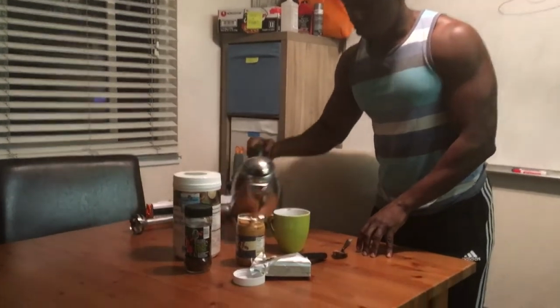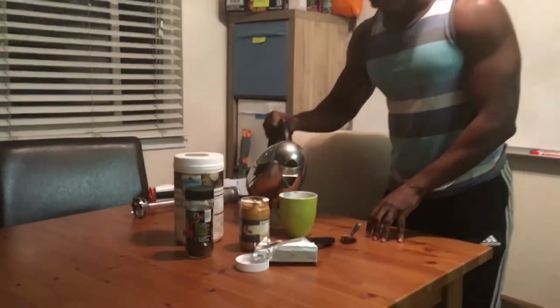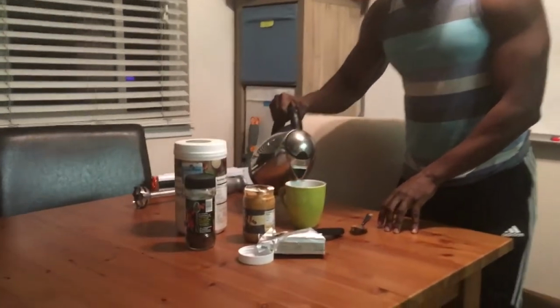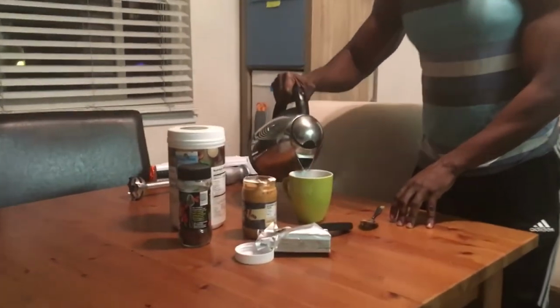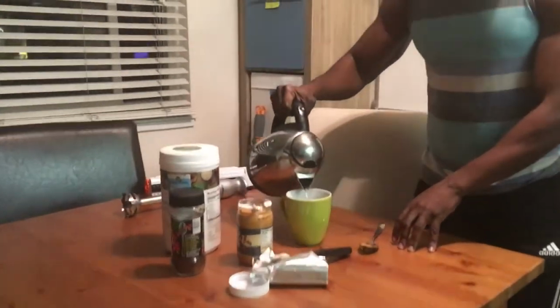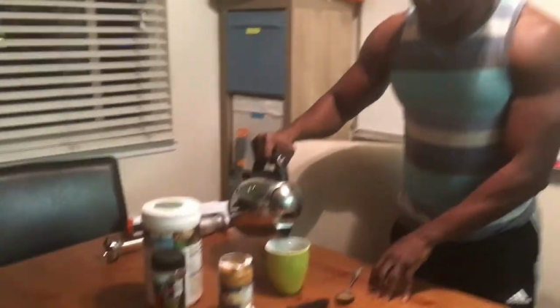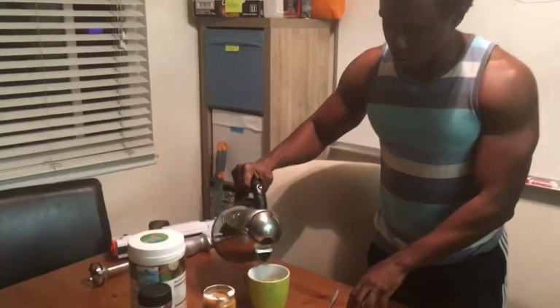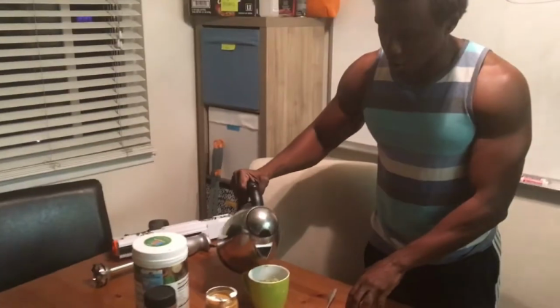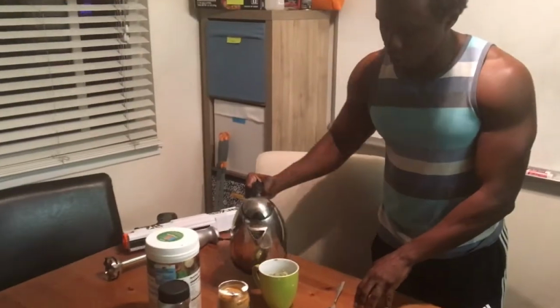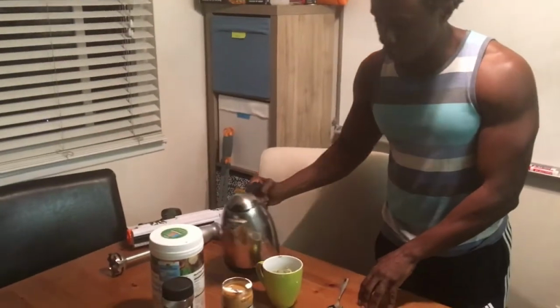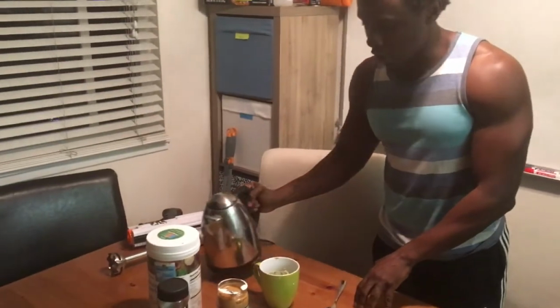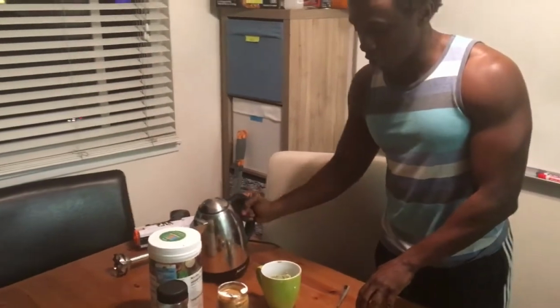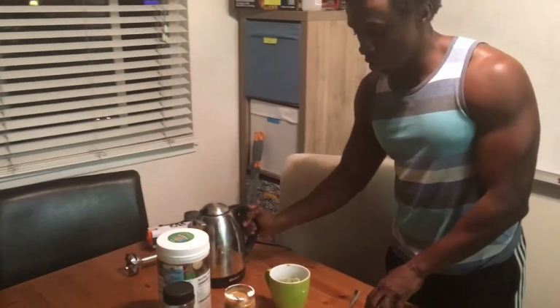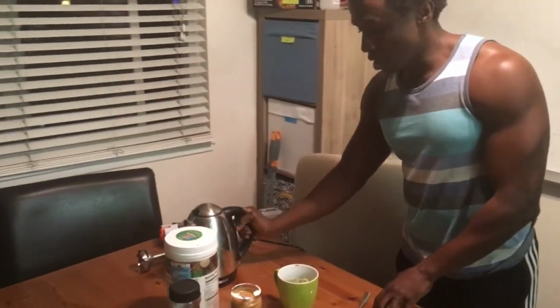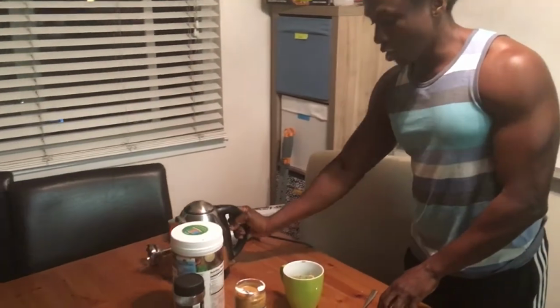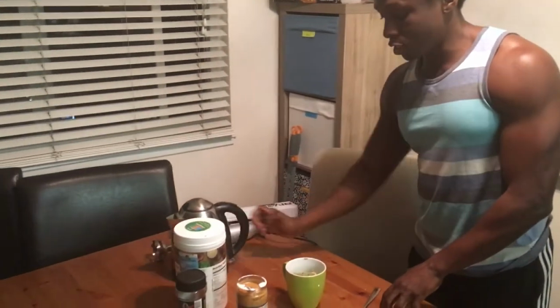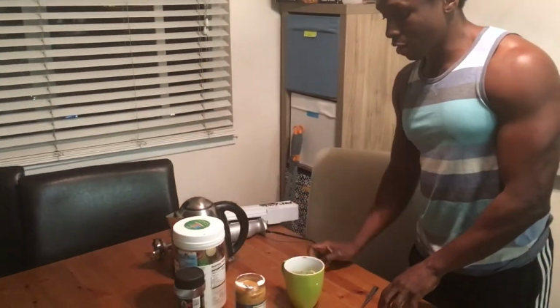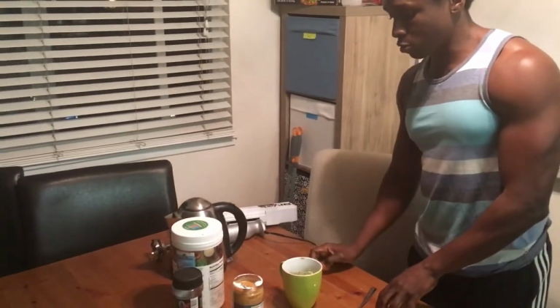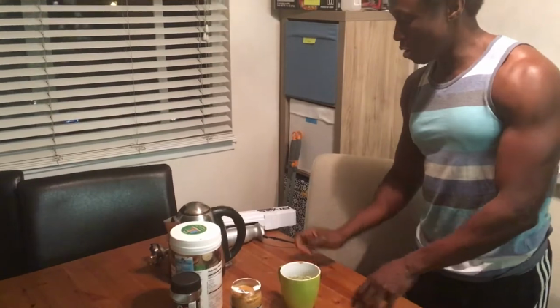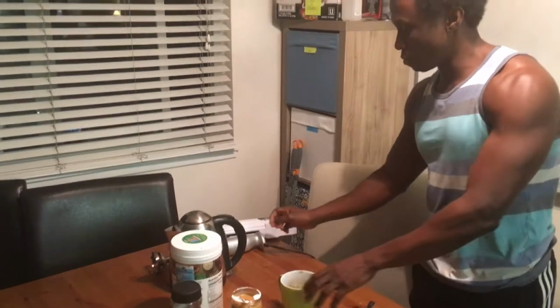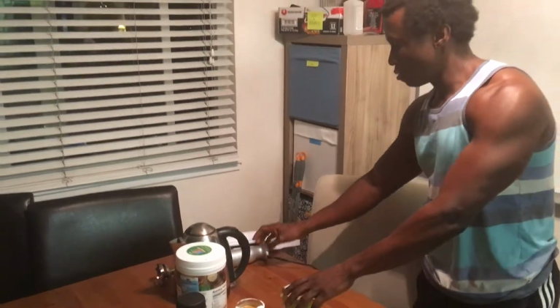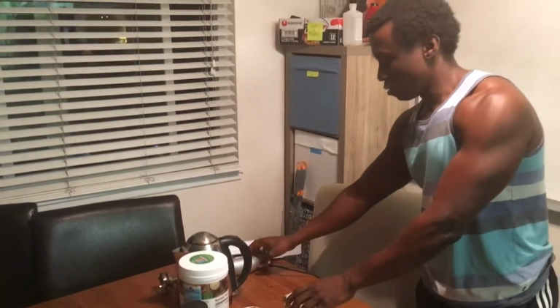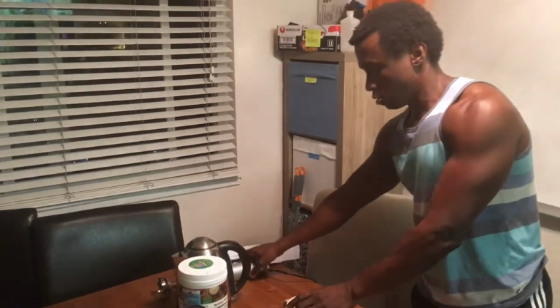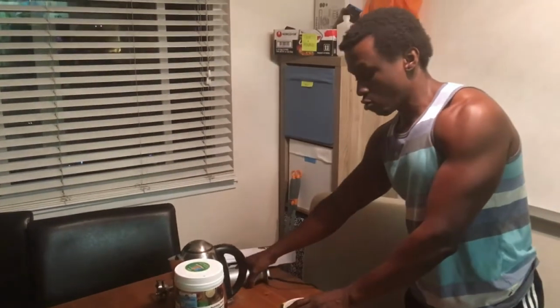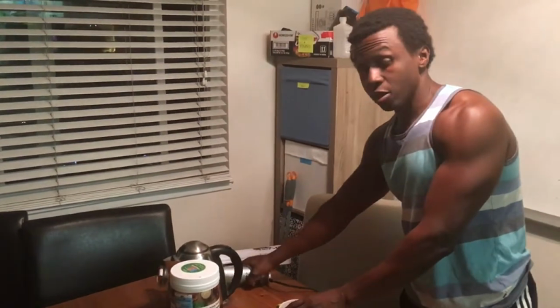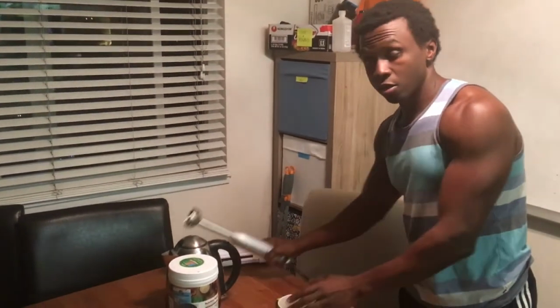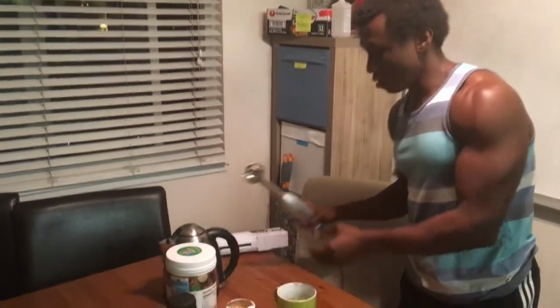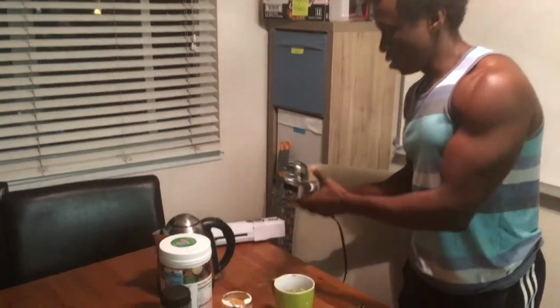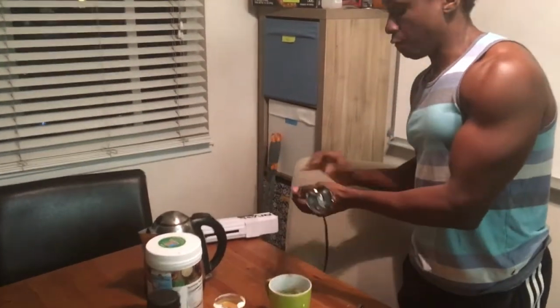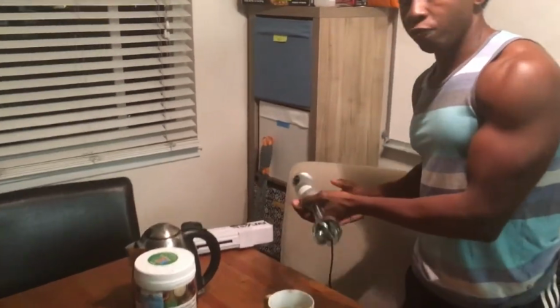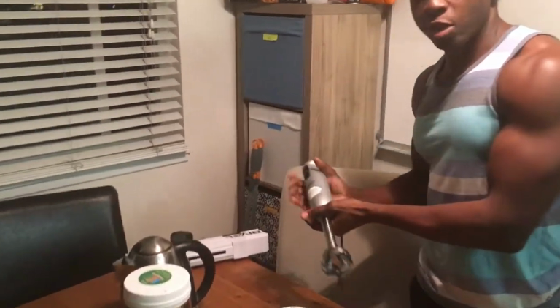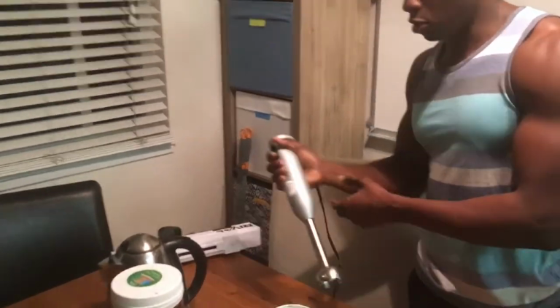By the way, I drink this coffee because it gives me a lot of energy, a lot of strength throughout the day, and it really fills me up.